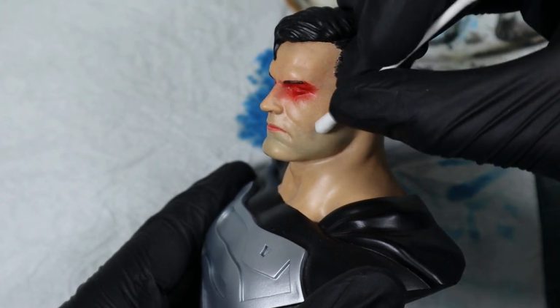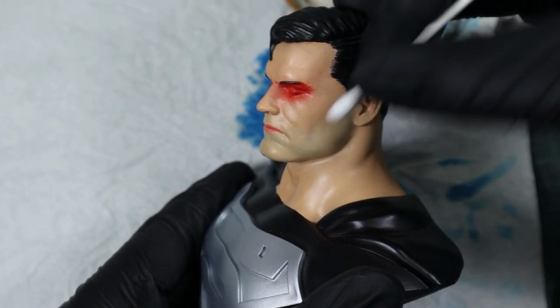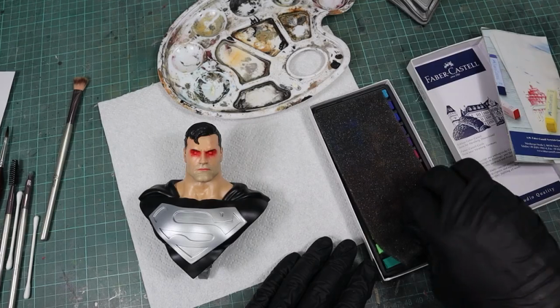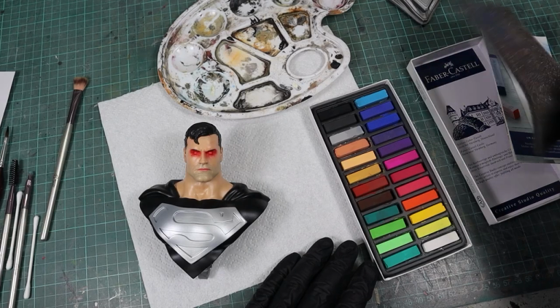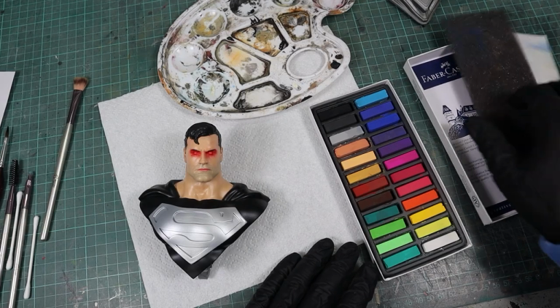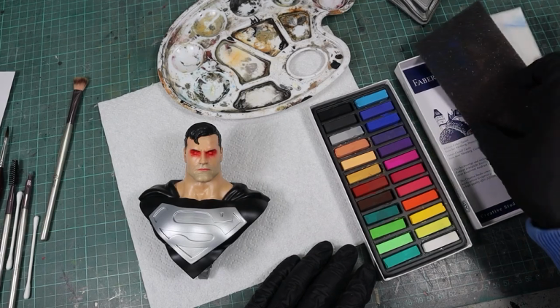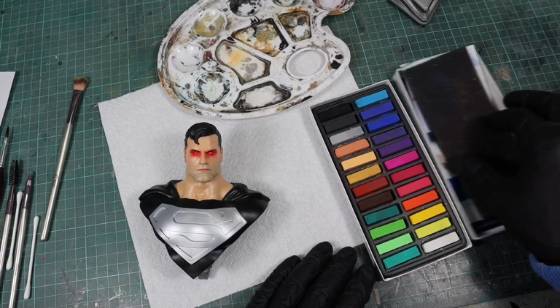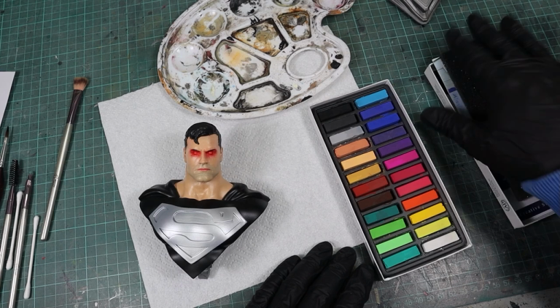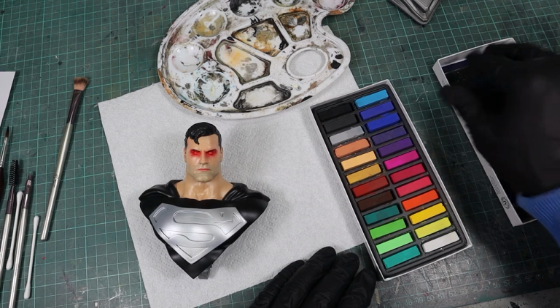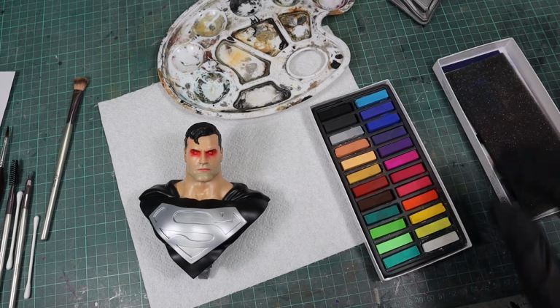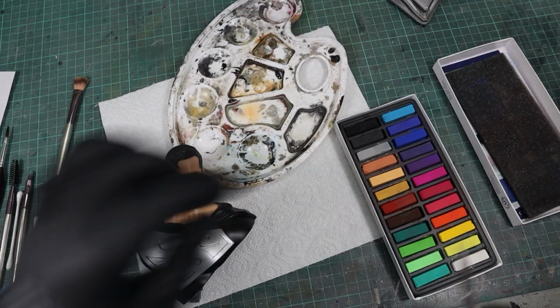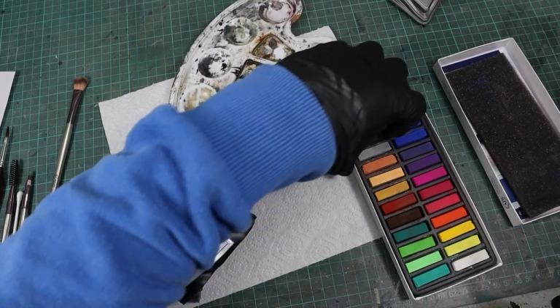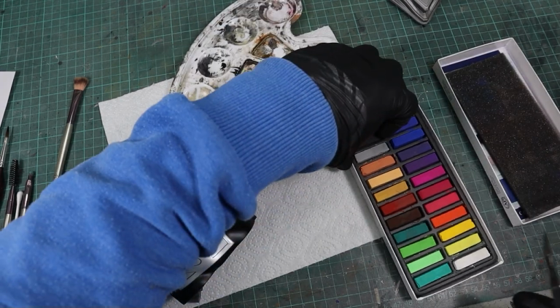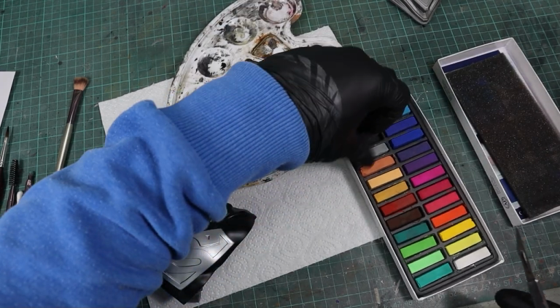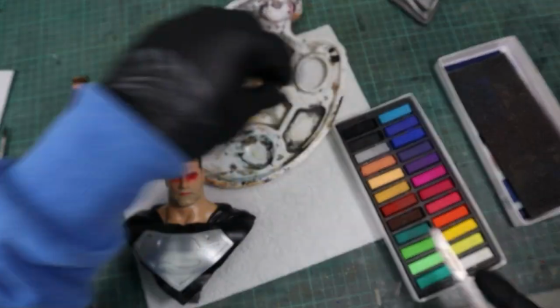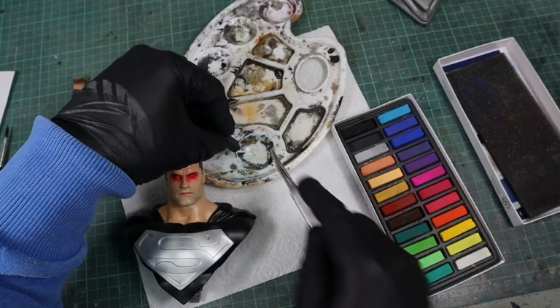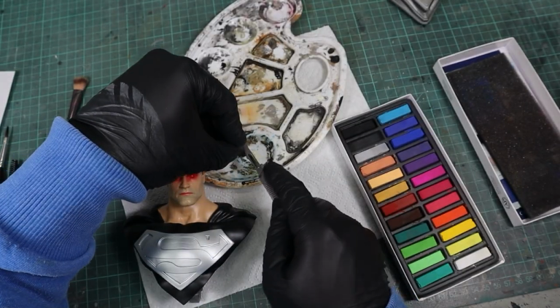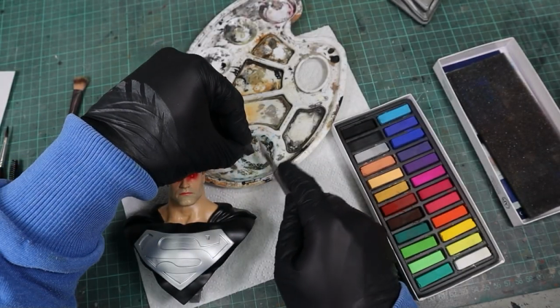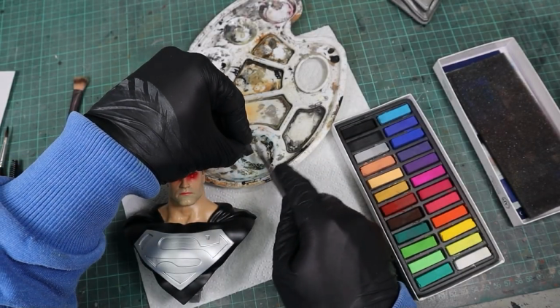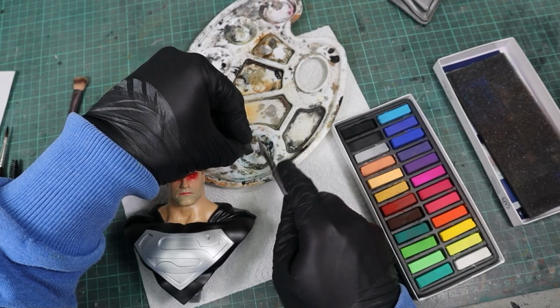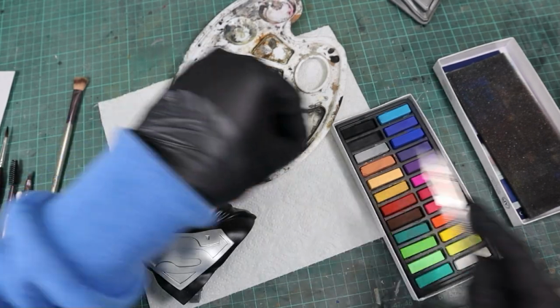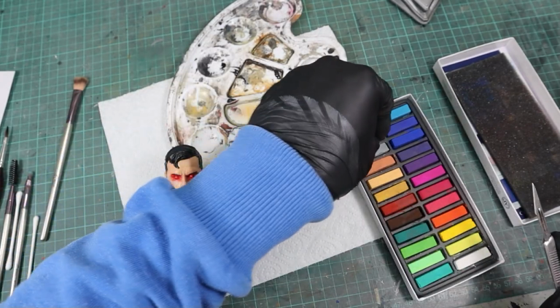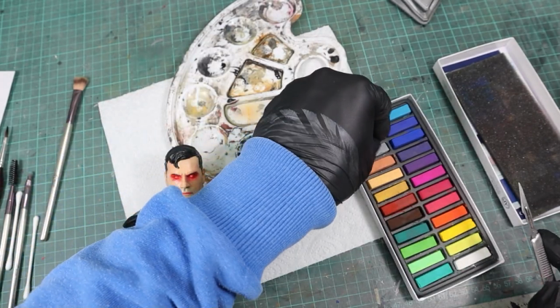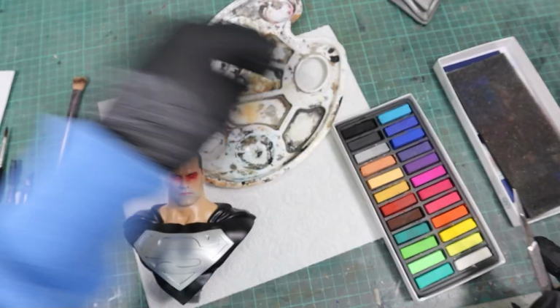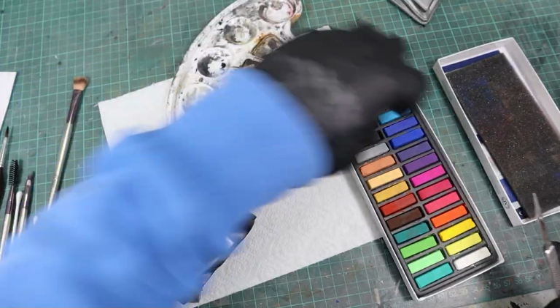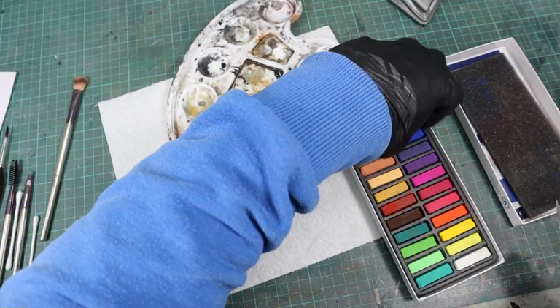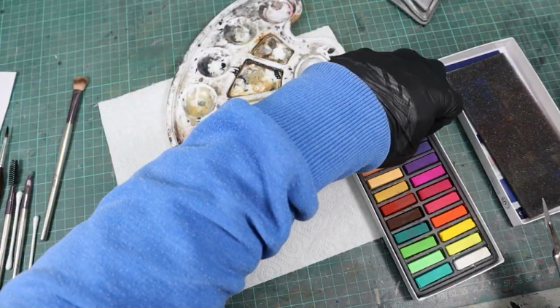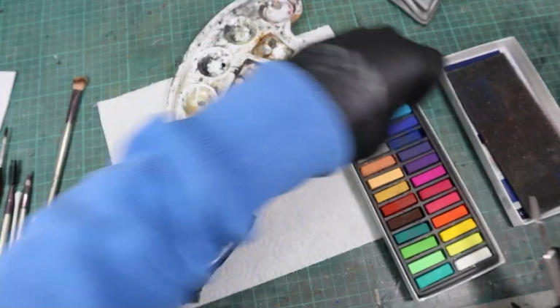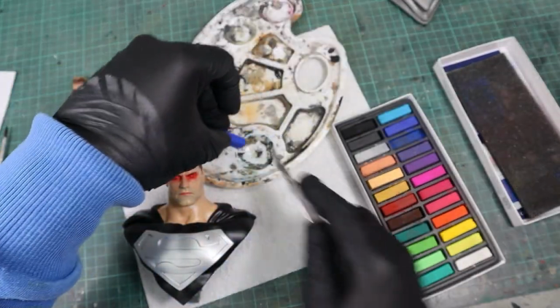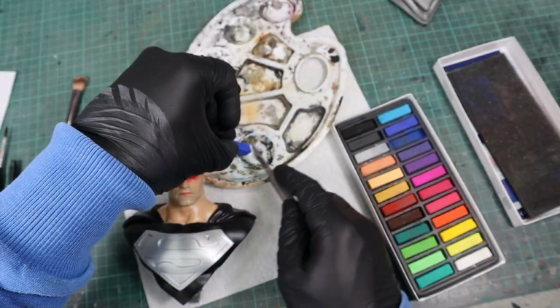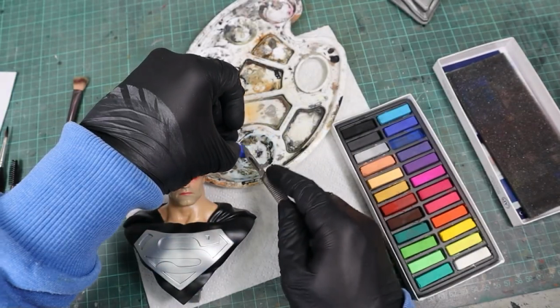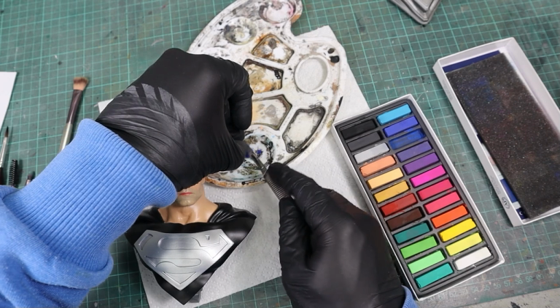Now if you find this effect to be too subtle, let's move on to using pastels. For that, I'm using a scalpel to scrape off a fine powder from the pastel stick. However, I recommend avoiding pure black as it can make your figure look like a coal mine worker.